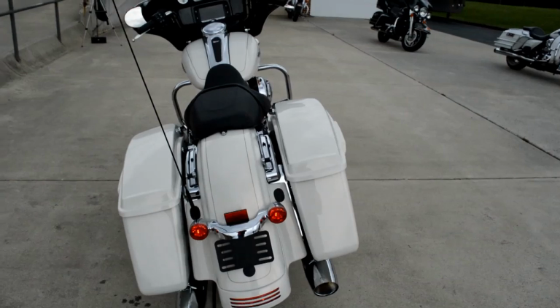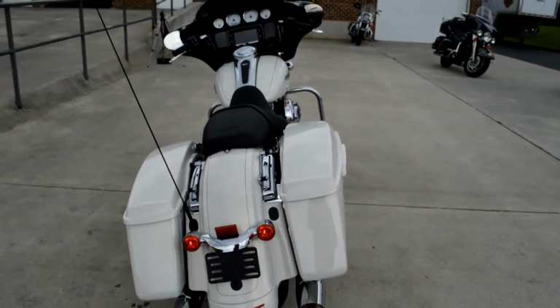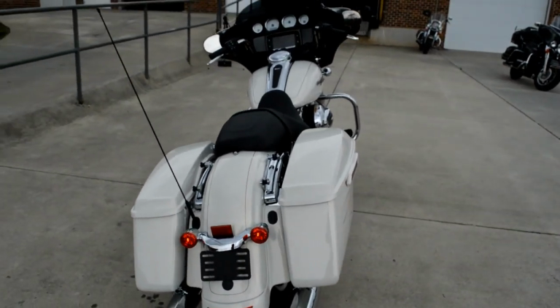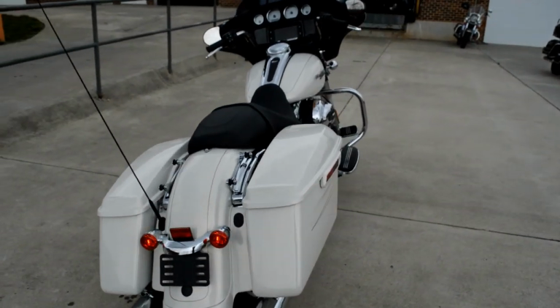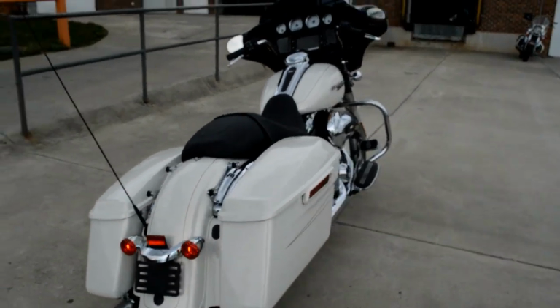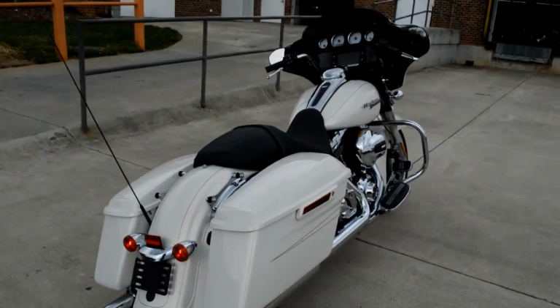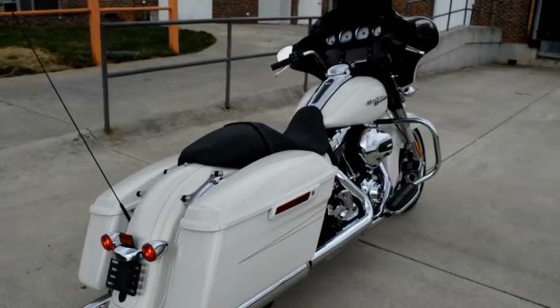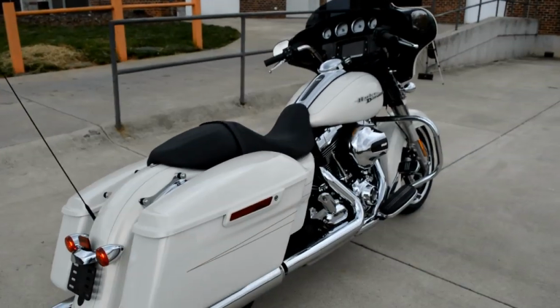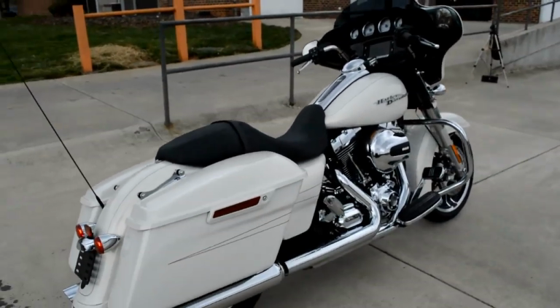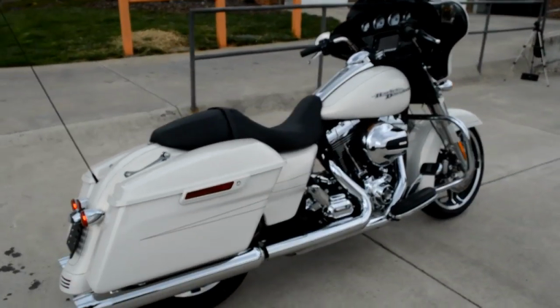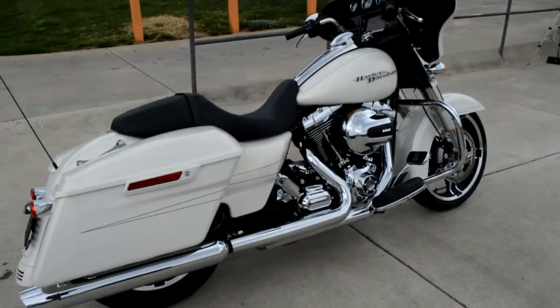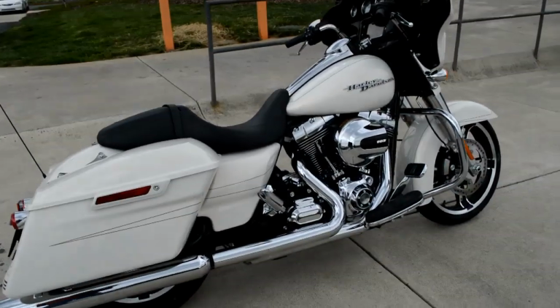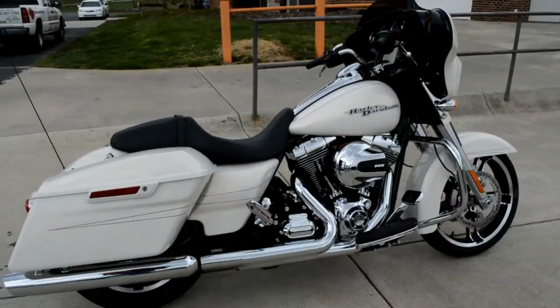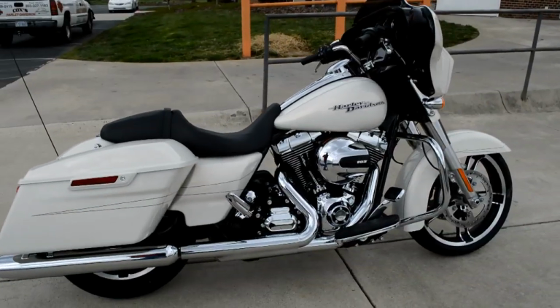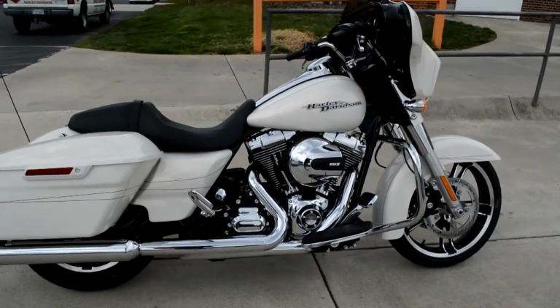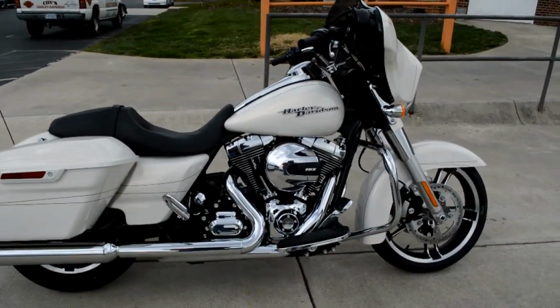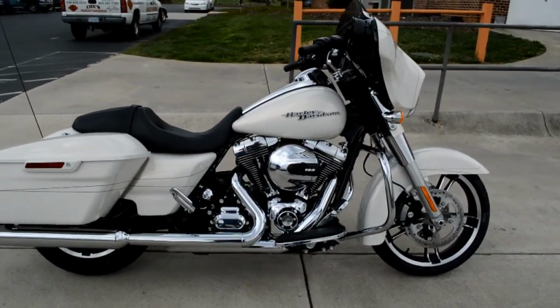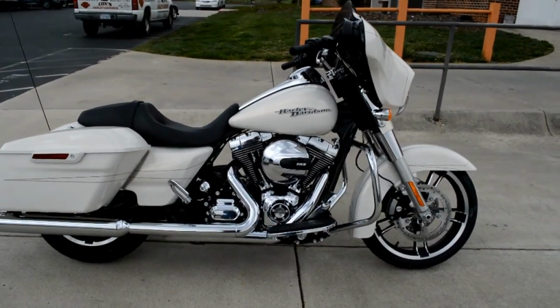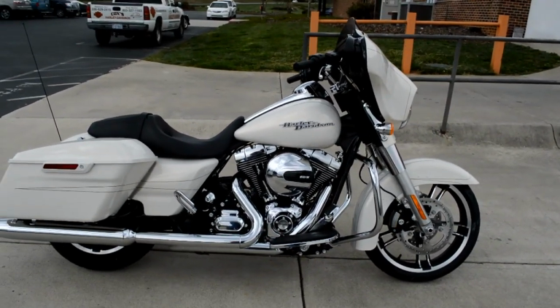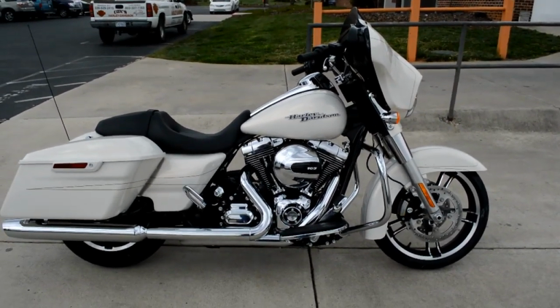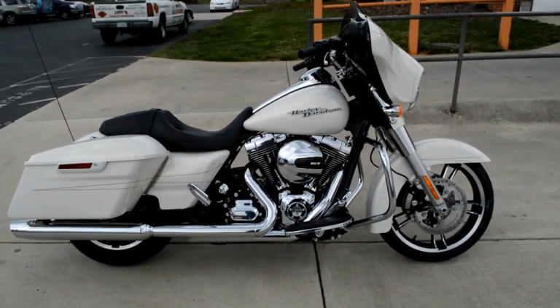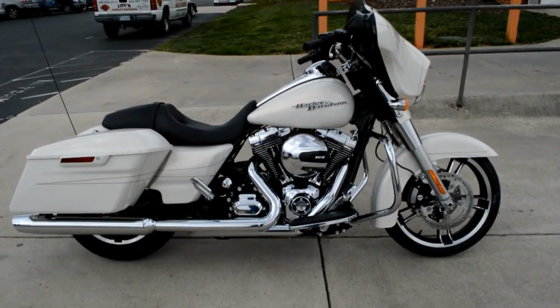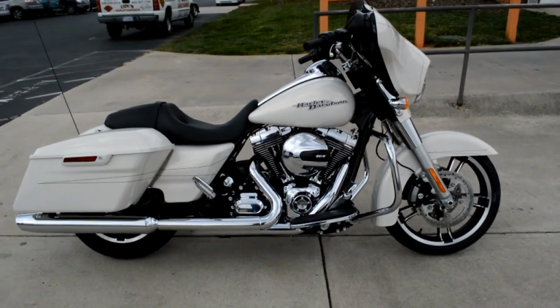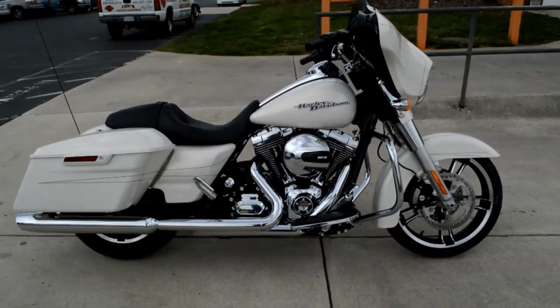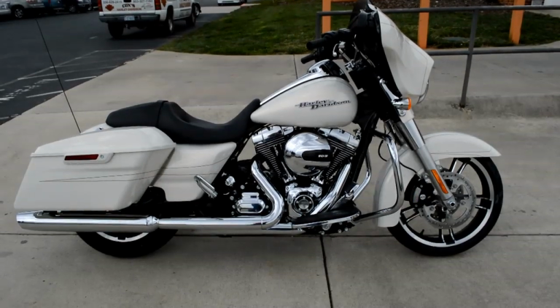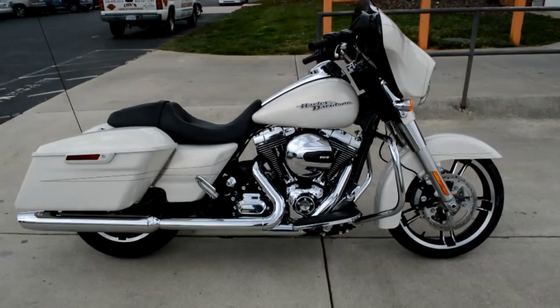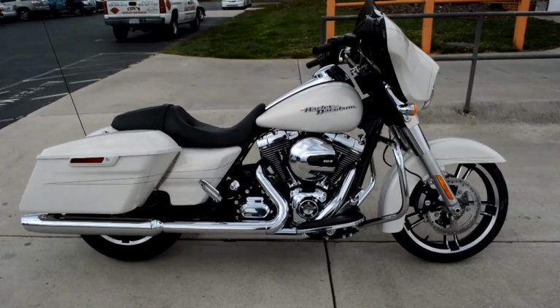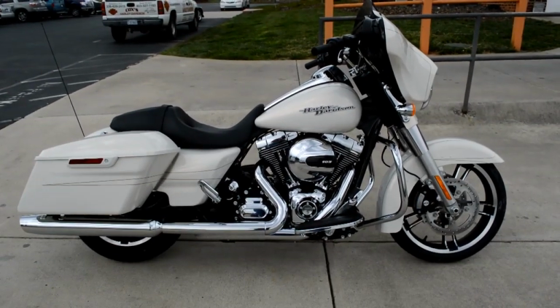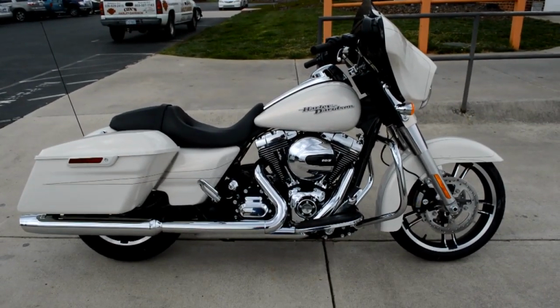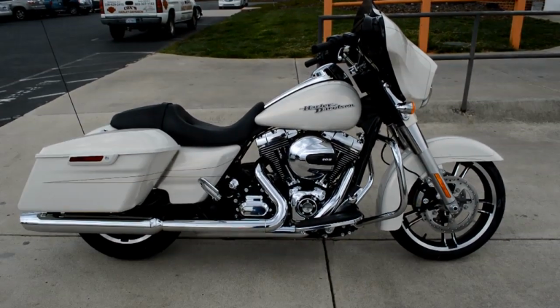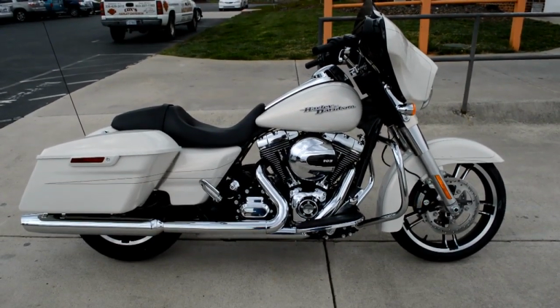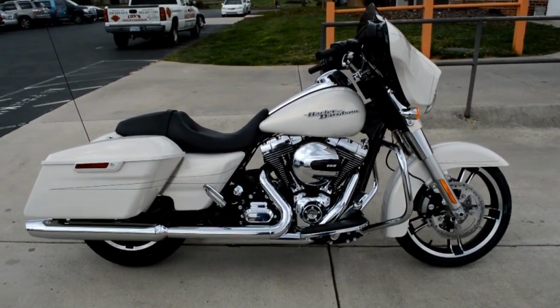Nice tail end. There you have it — the 2014 Street Glide Special dressed in Morocco gold, right here at Cox's Harley-Davidson, where every day is demo day.